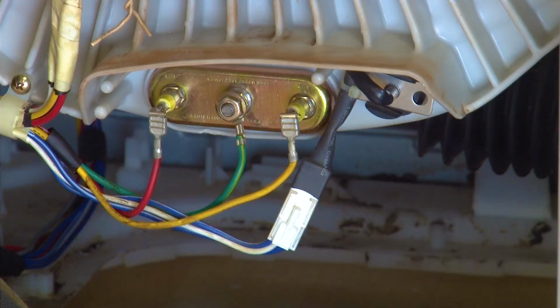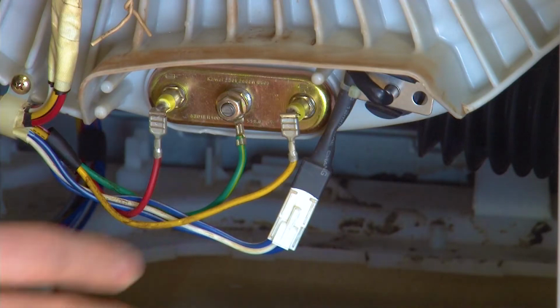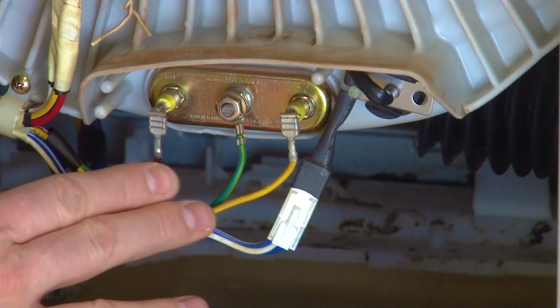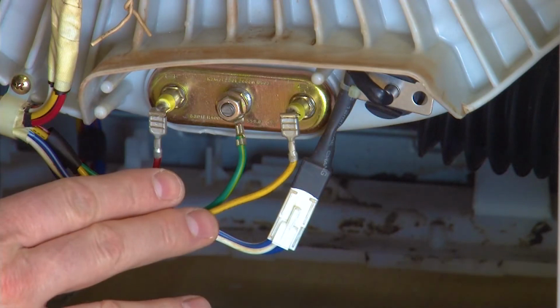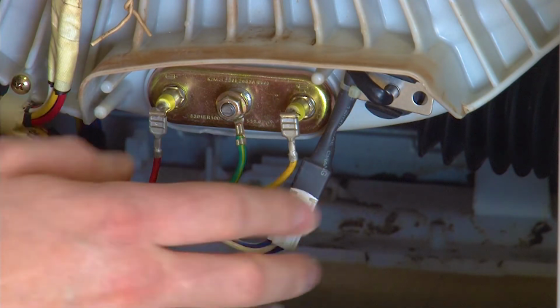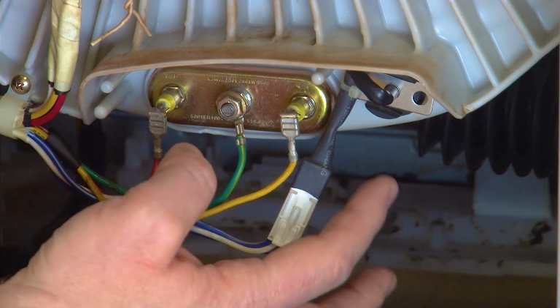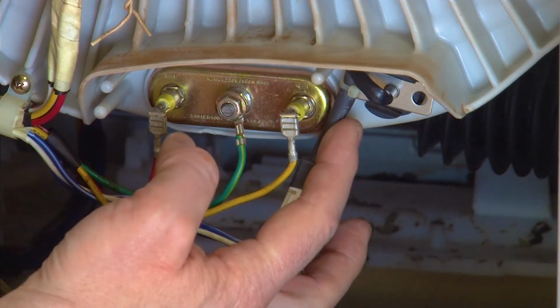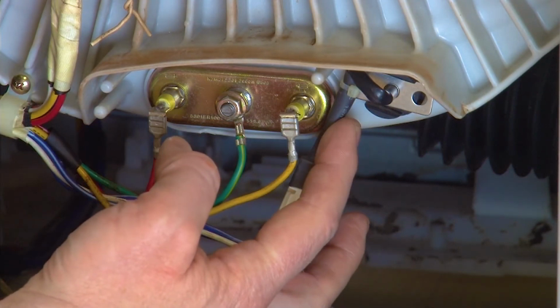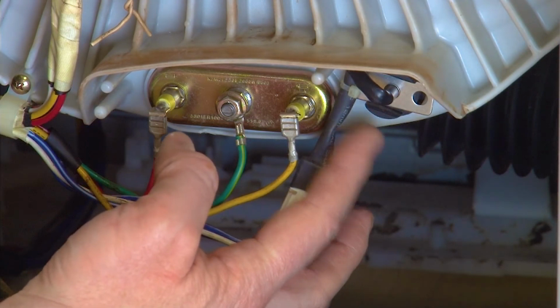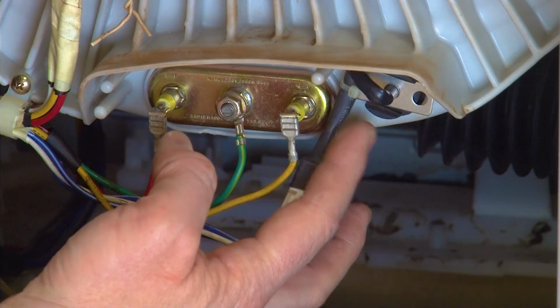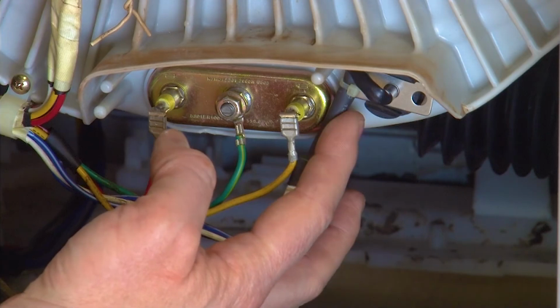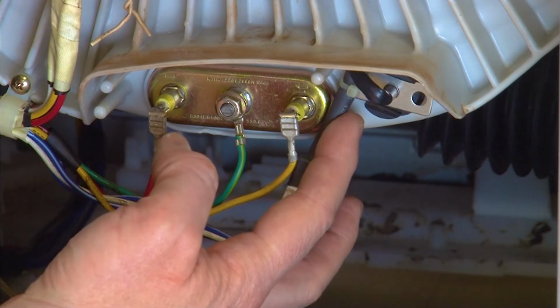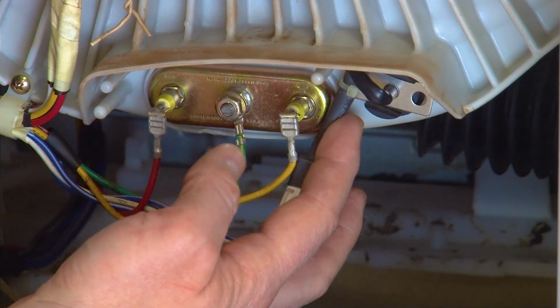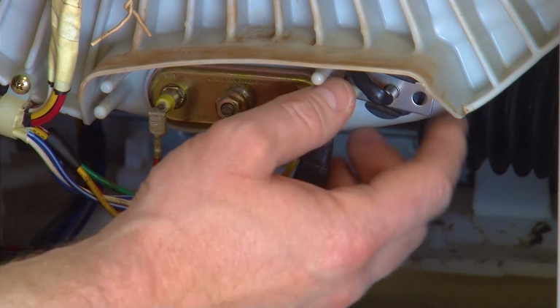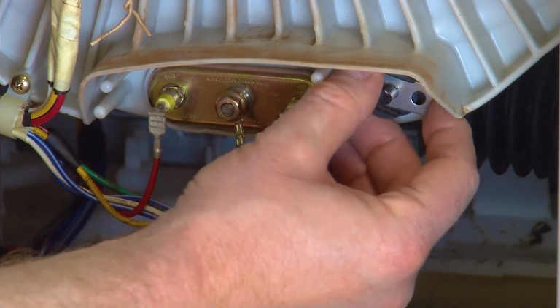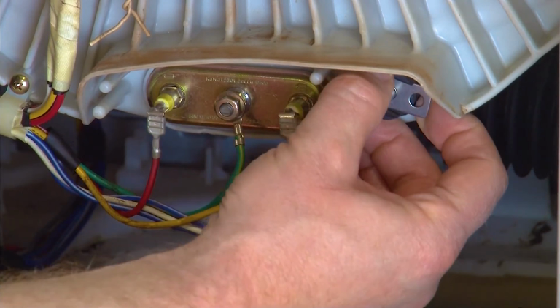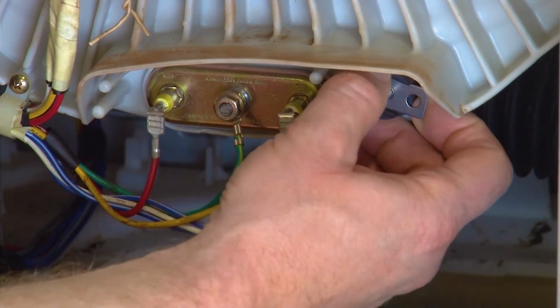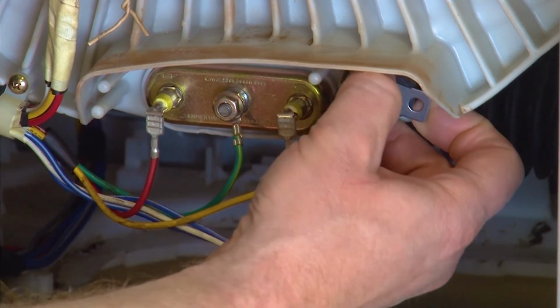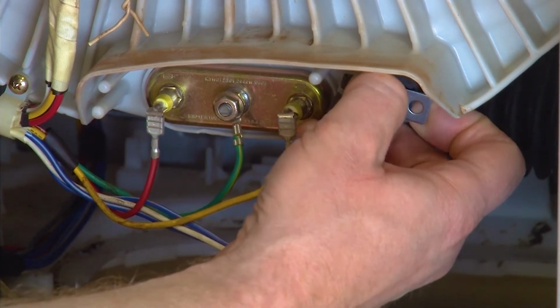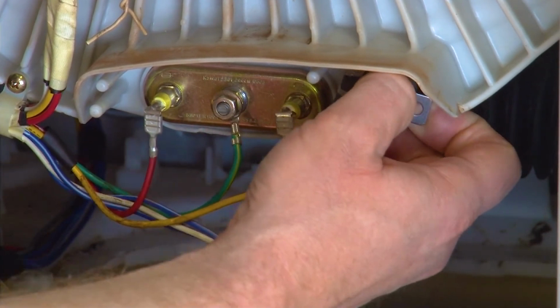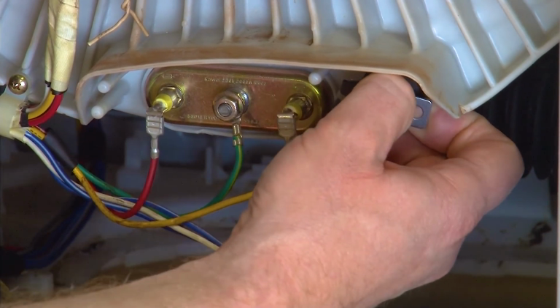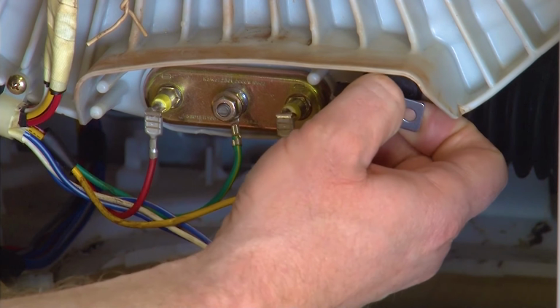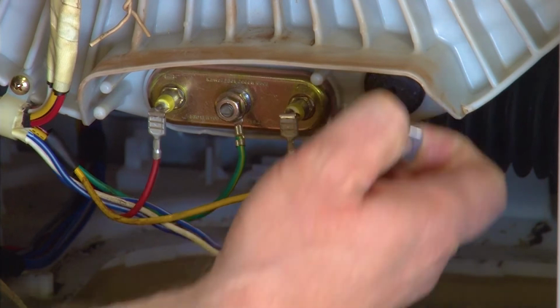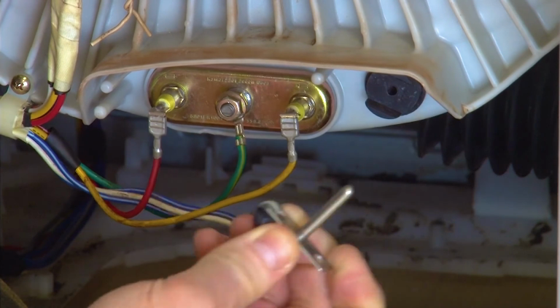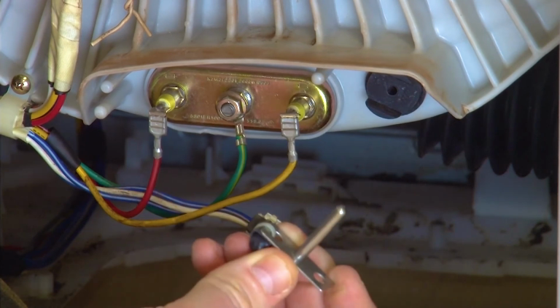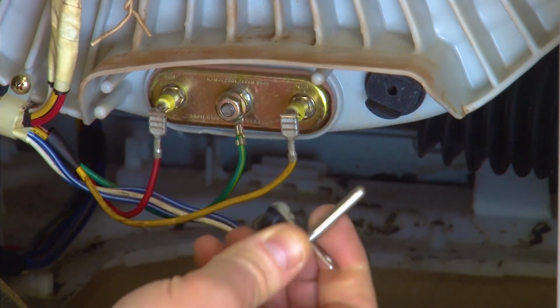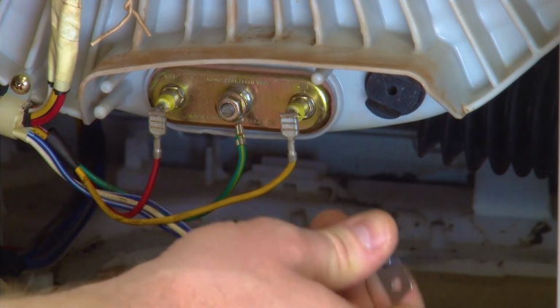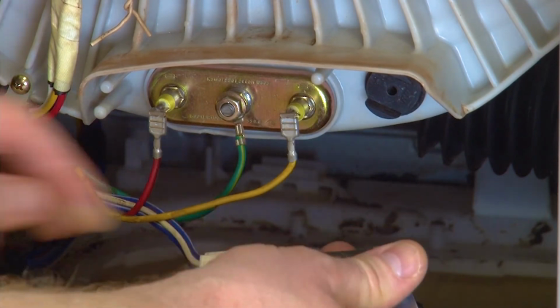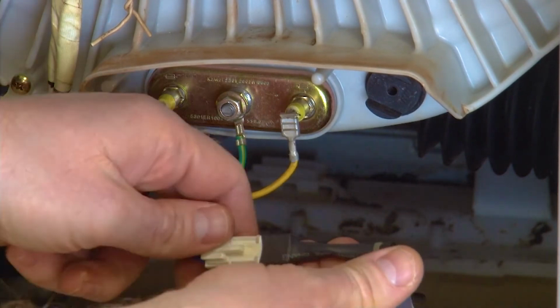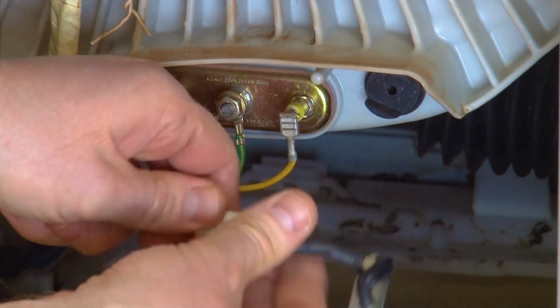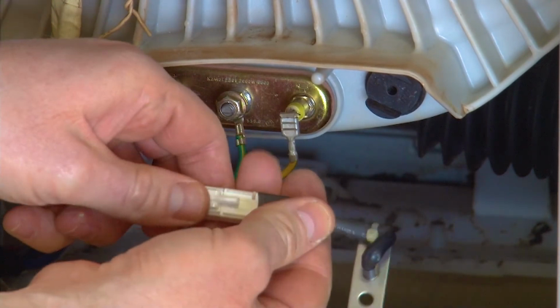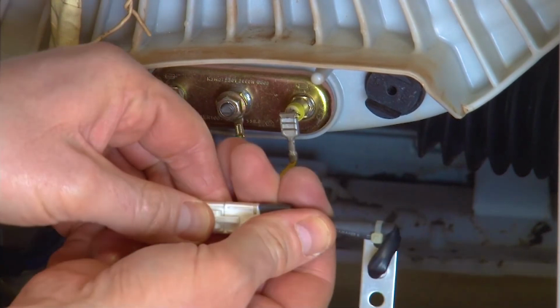The thermistor is located to the right hand side of the heating element. To remove it, simply pull it out and then disconnect the electrical connection.